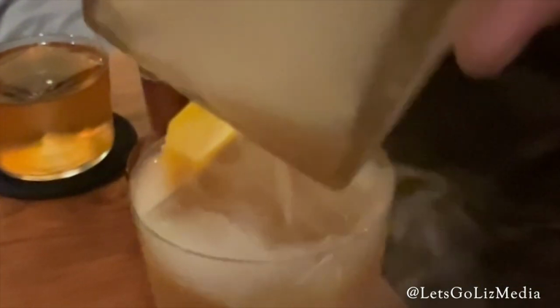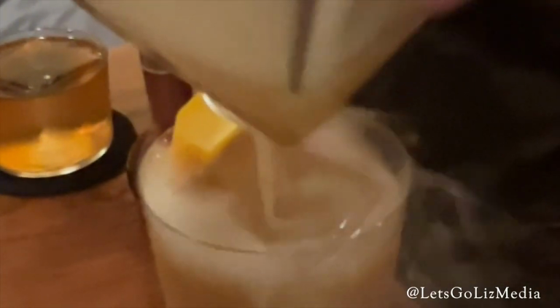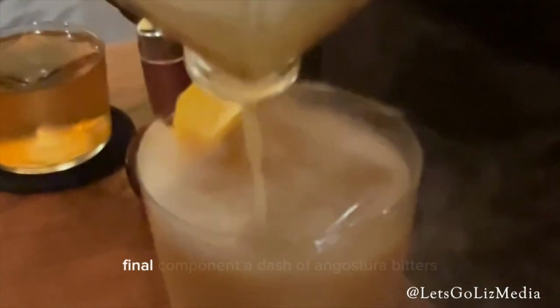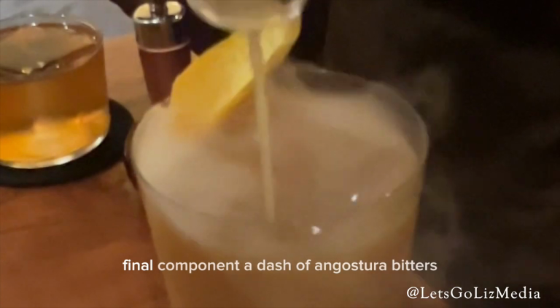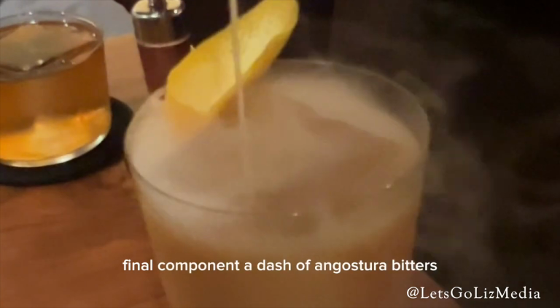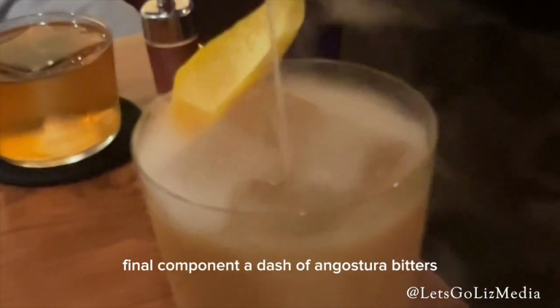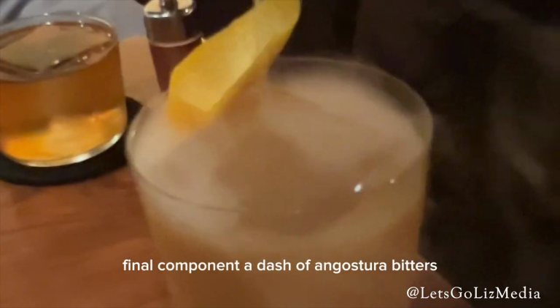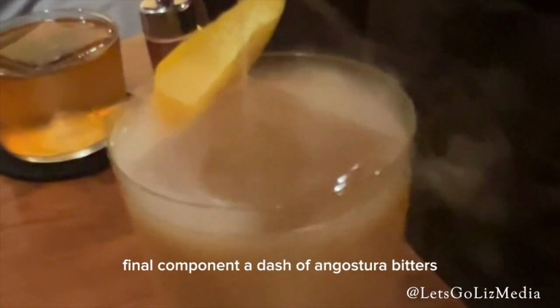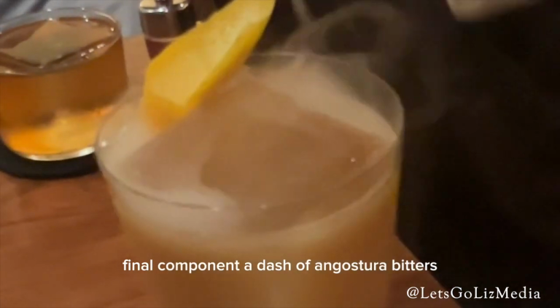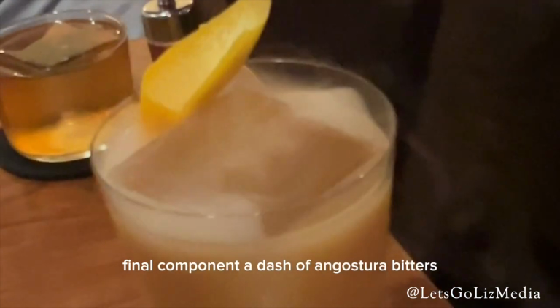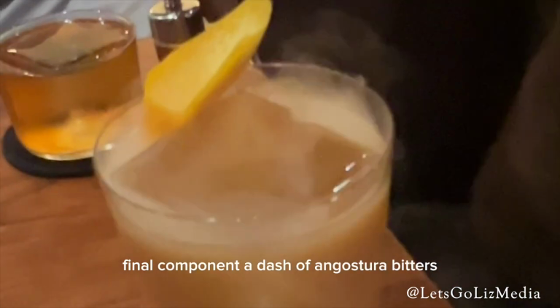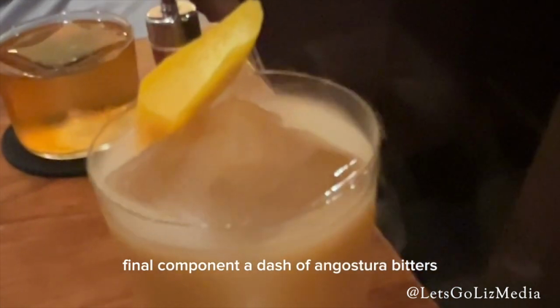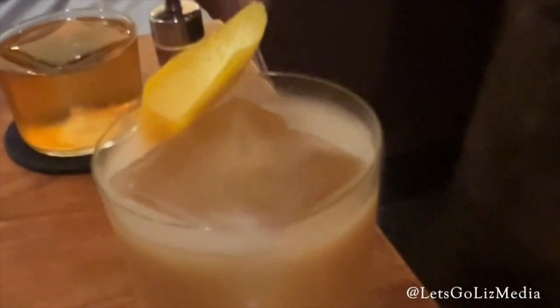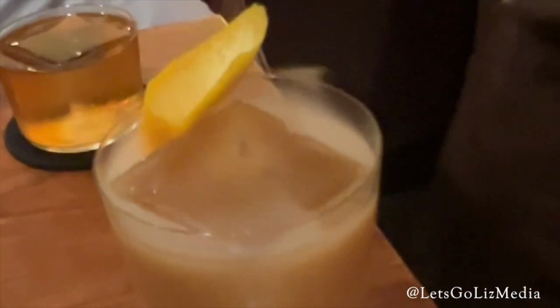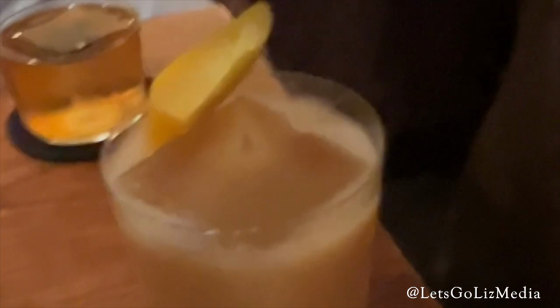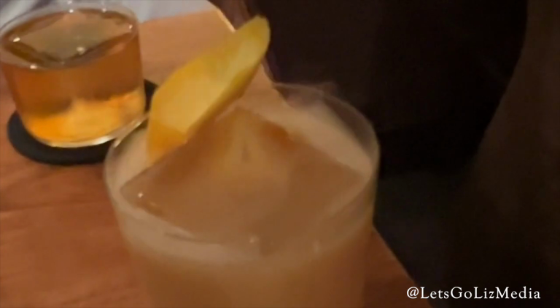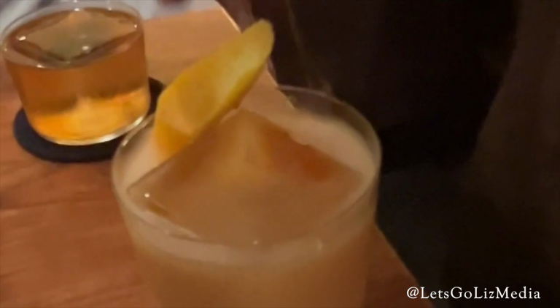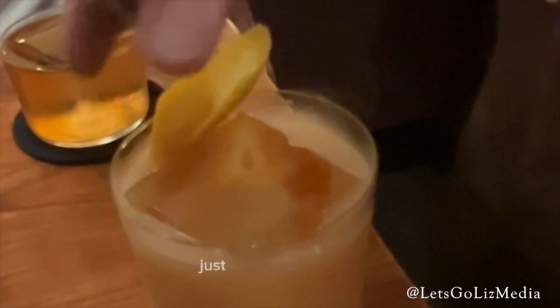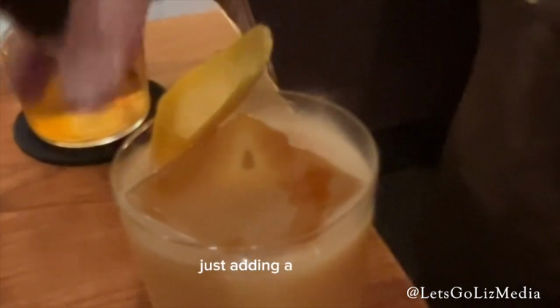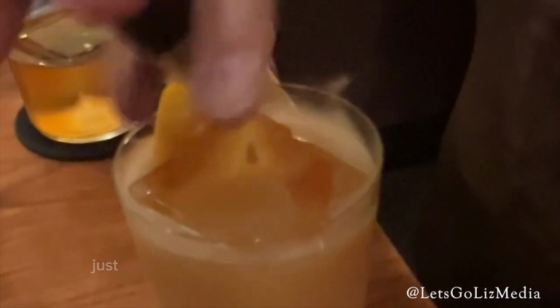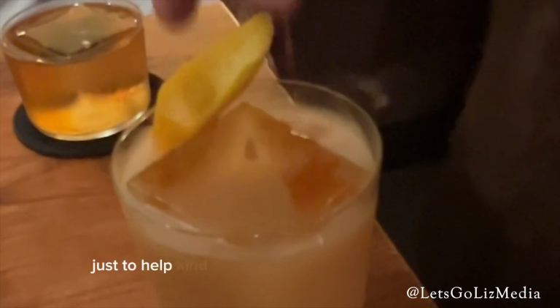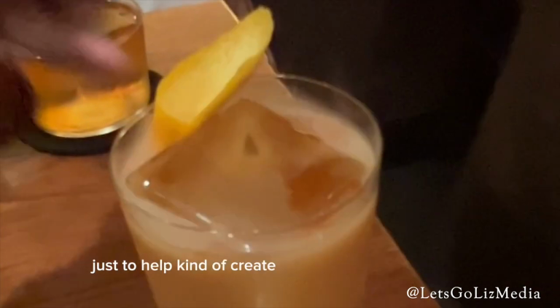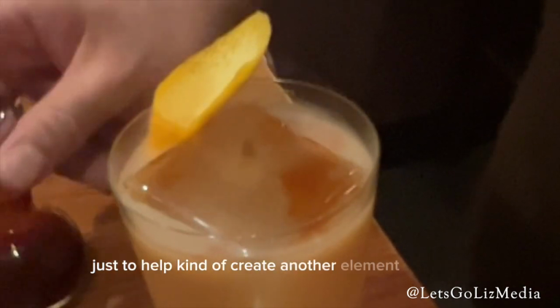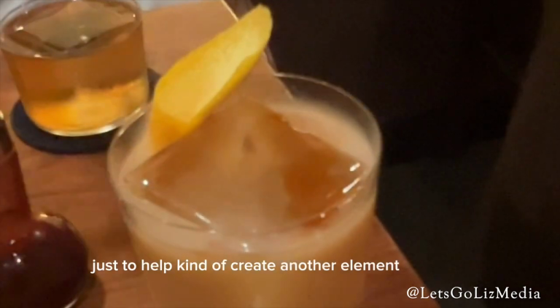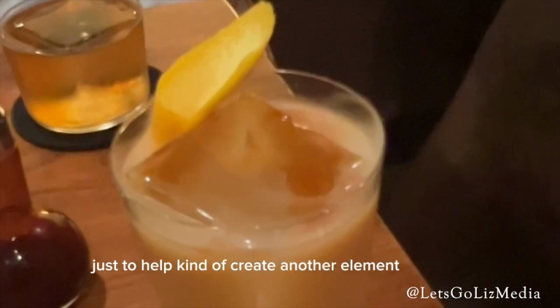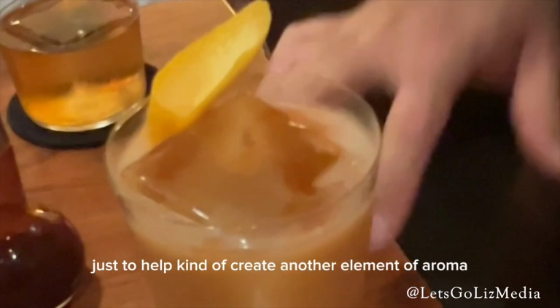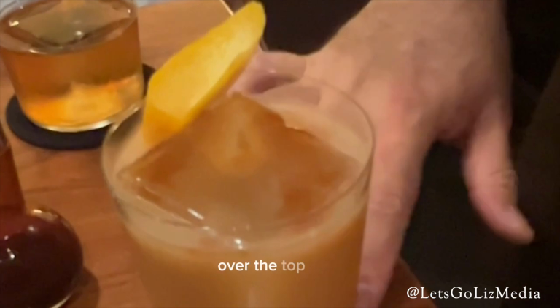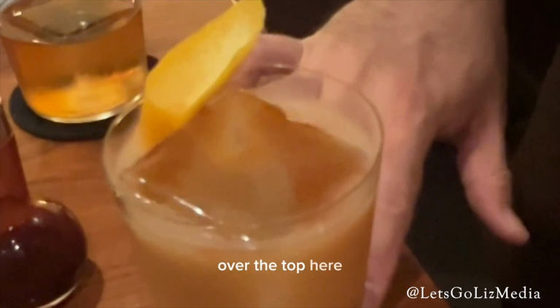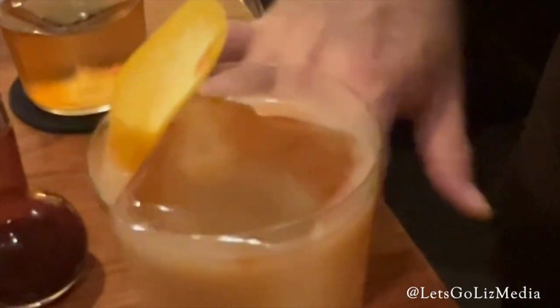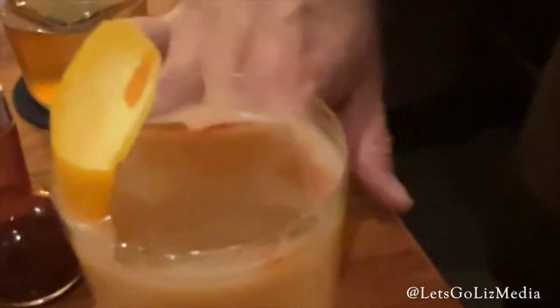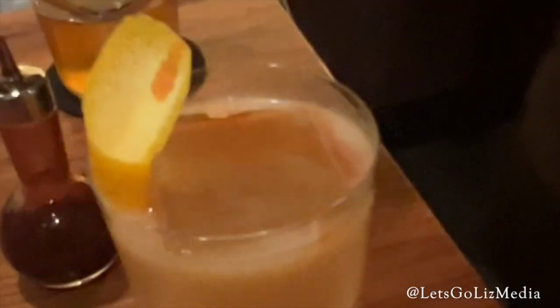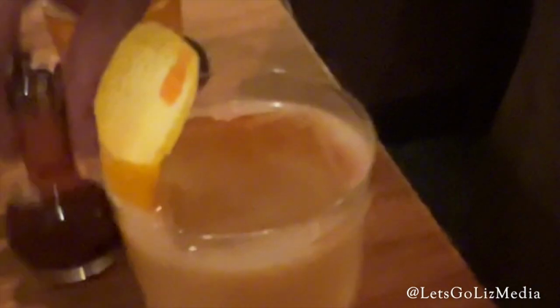The final component we're going to add on top is a dash of Angostura Bitters, a cocktail bitter. Adding a few dashes here to help create another element of aroma over the top, and to create that dark brown flow.